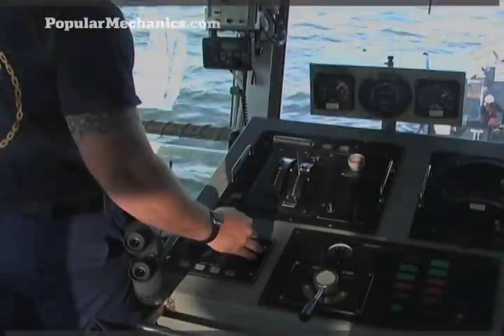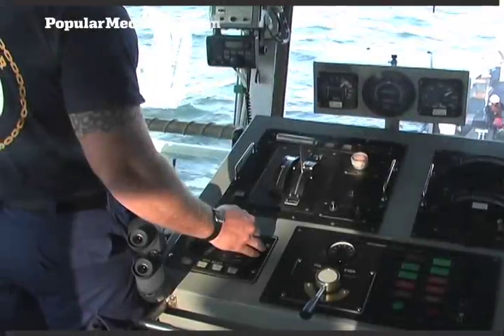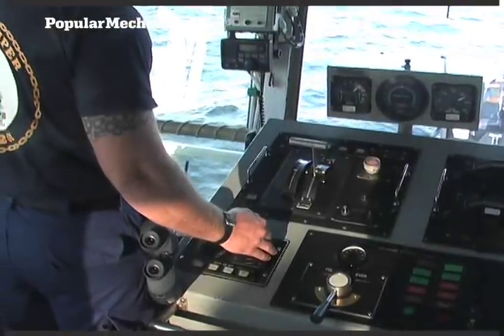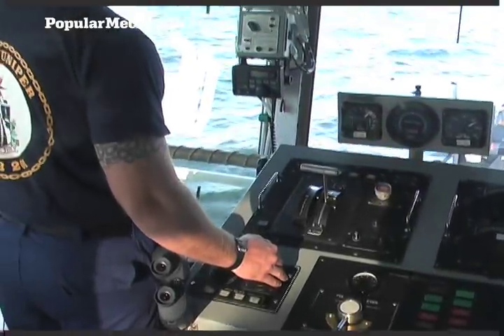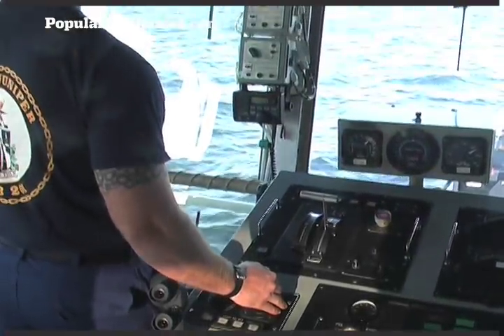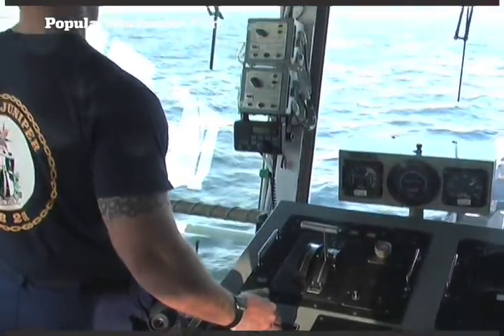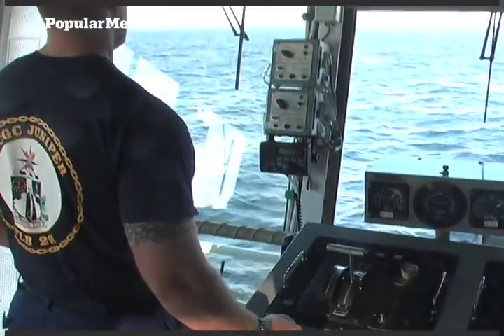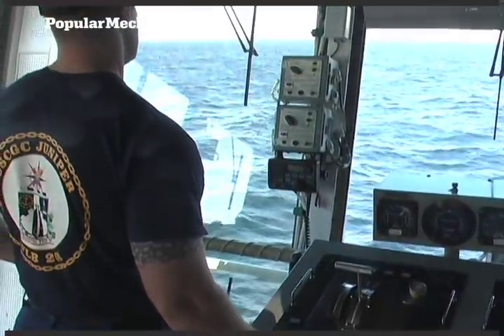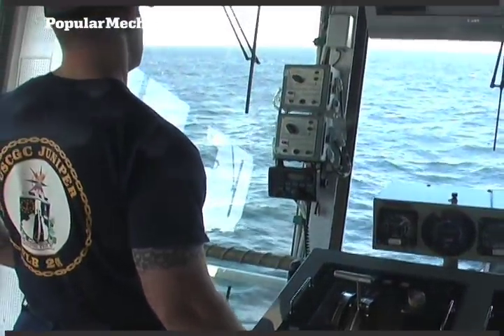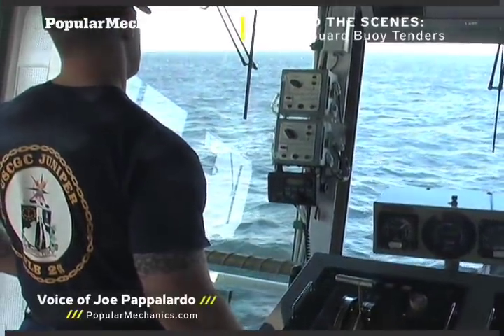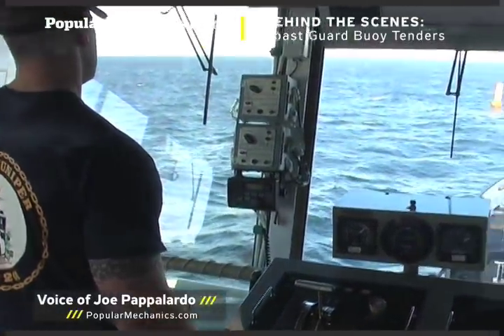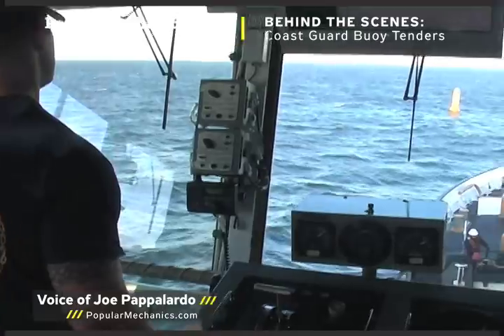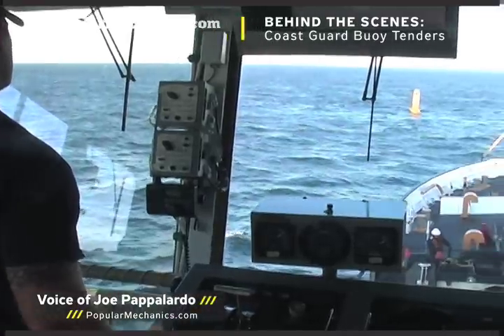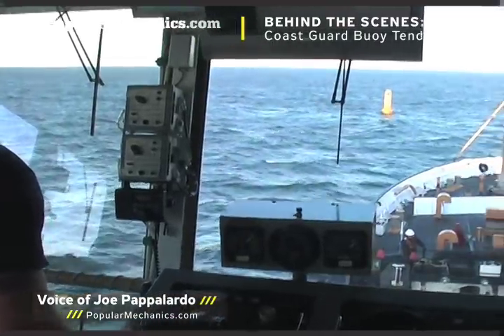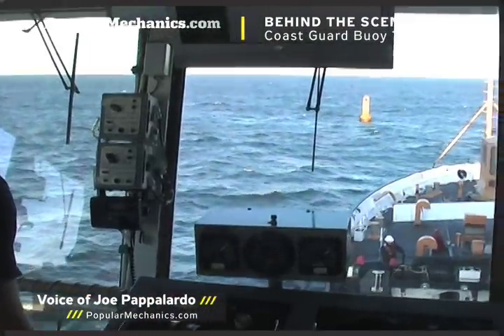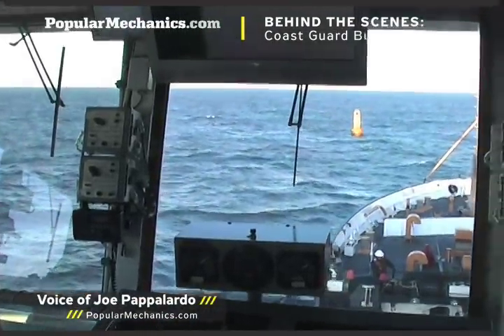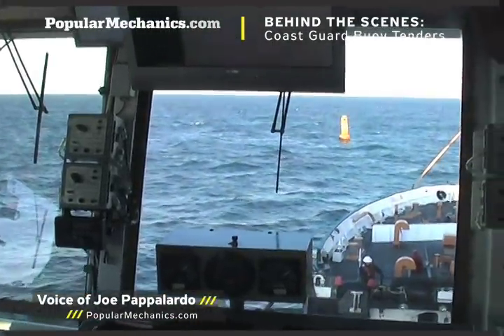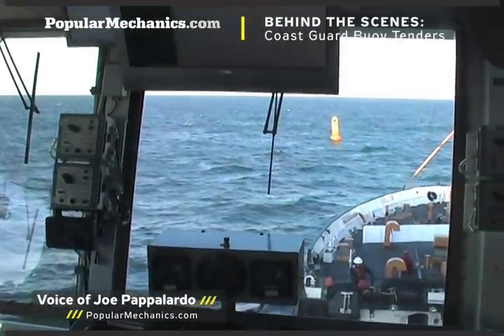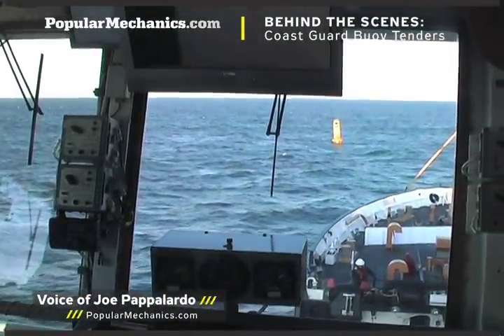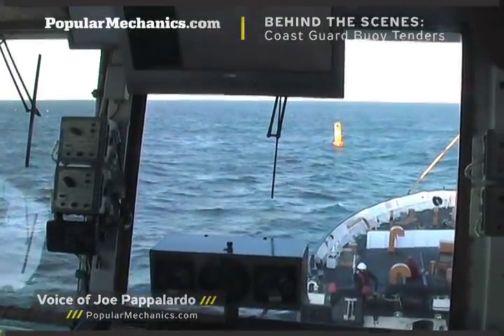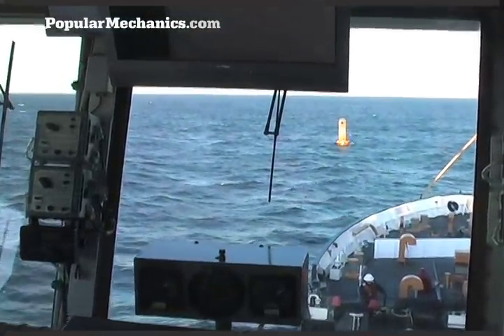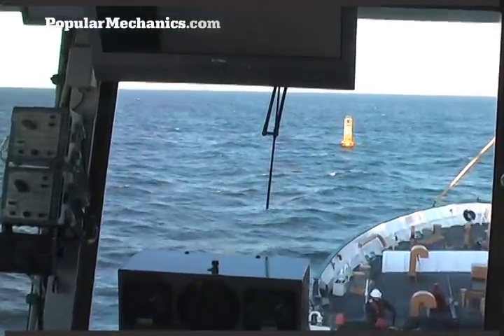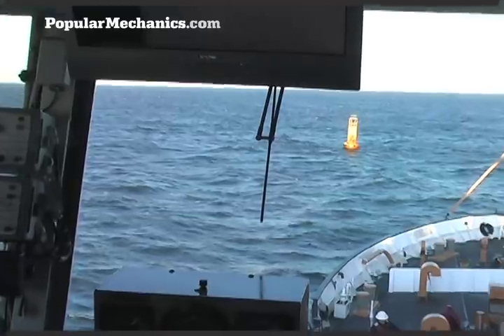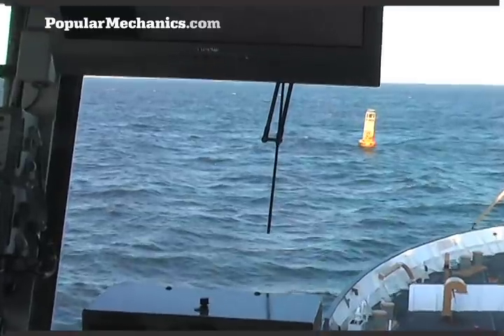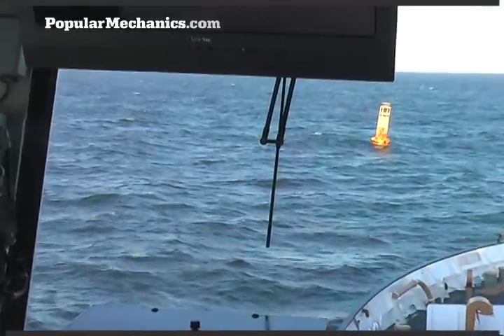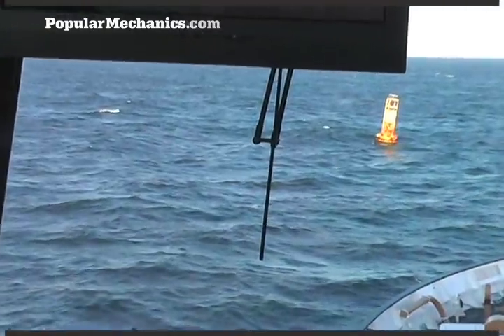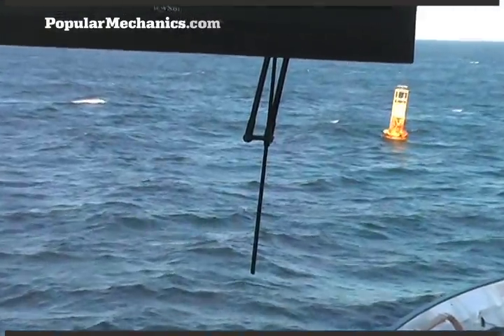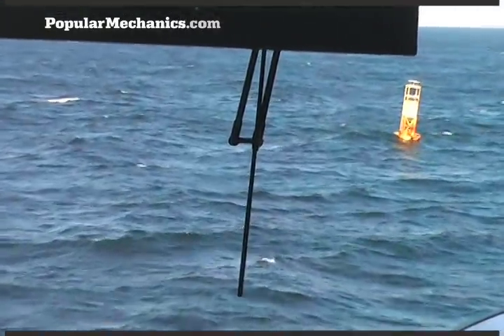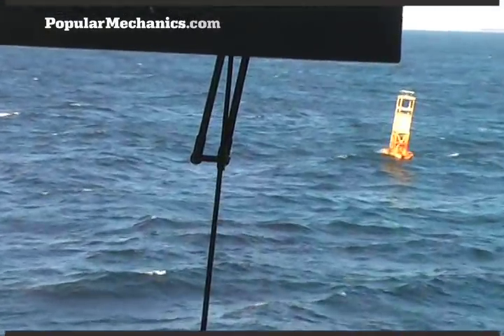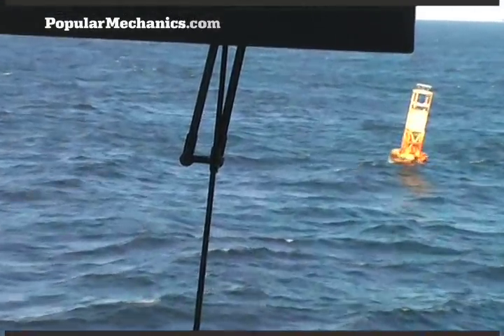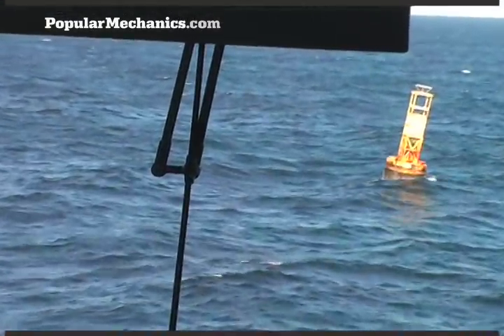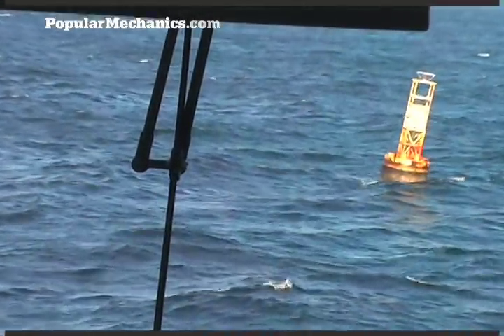Ambrose Channel, 20 miles southeast of the tip of Manhattan. We're on the bridge of the U.S. Coast Guard buoy tender, Juniper. Today, the 225-foot ship is servicing a marker that guides shipping vessels to the port of New York and New Jersey.